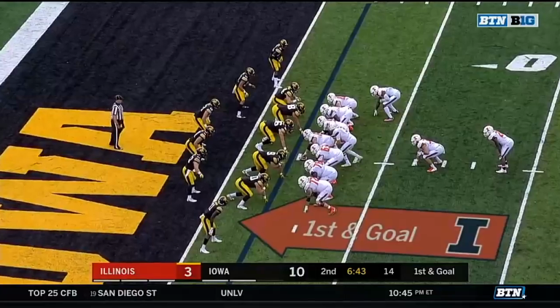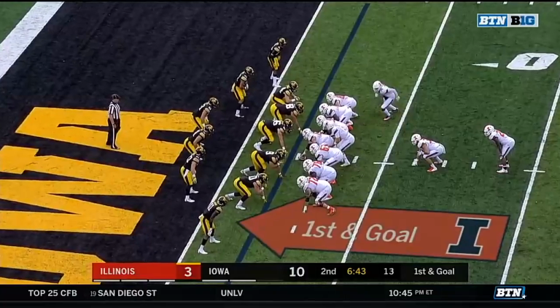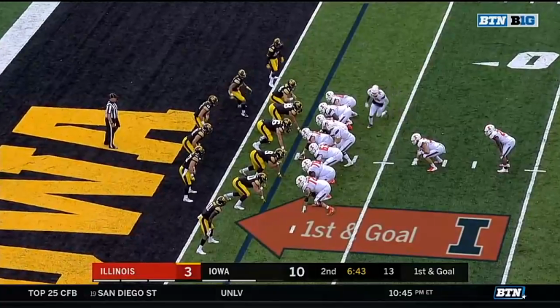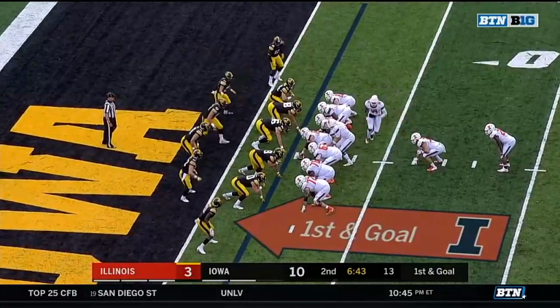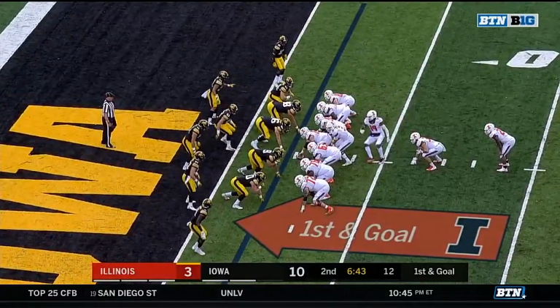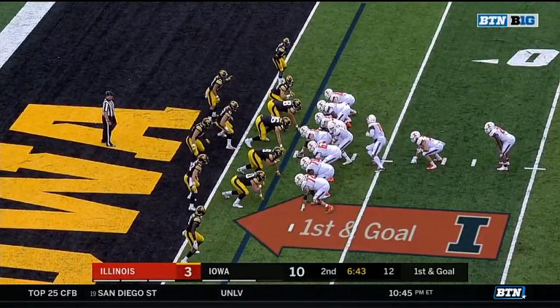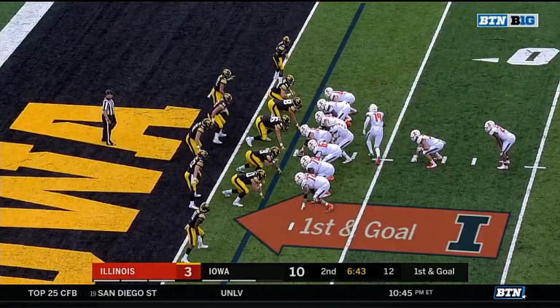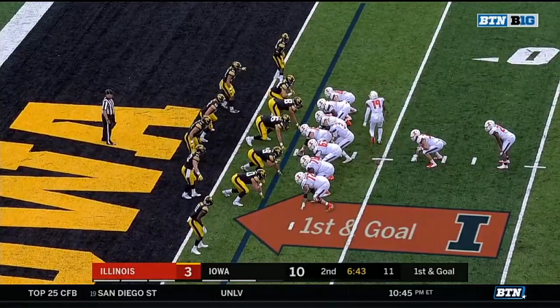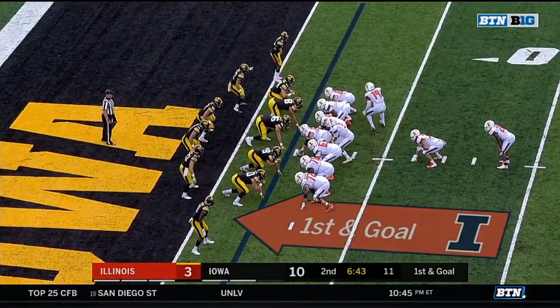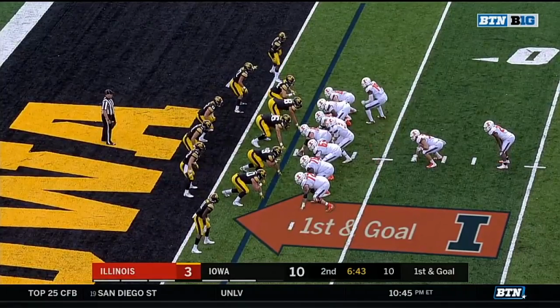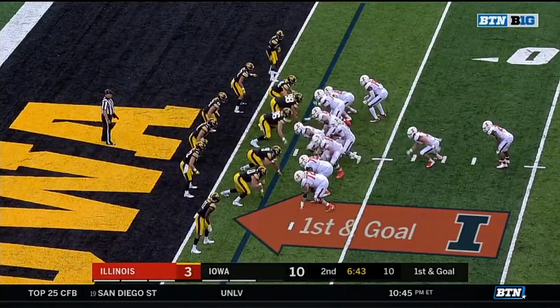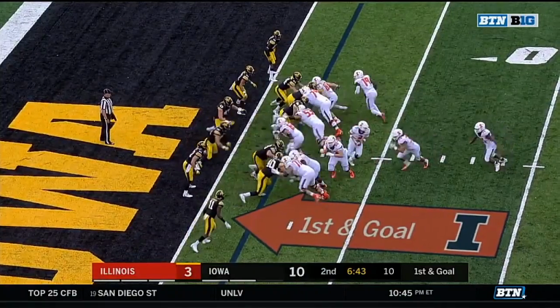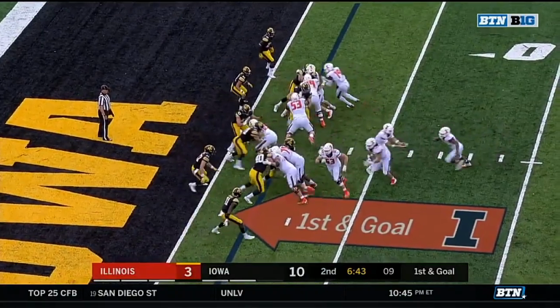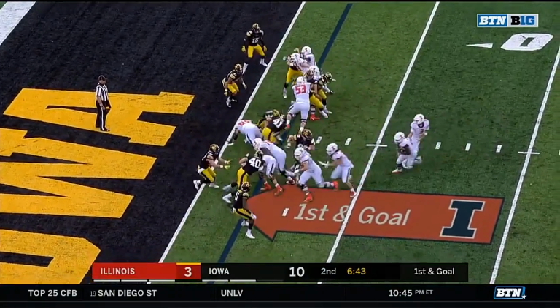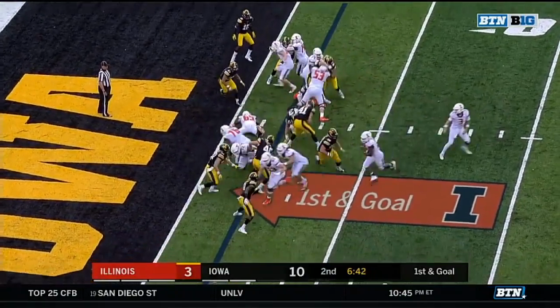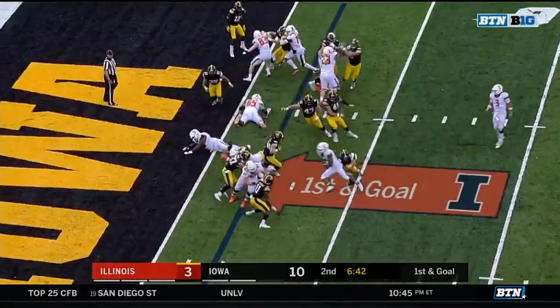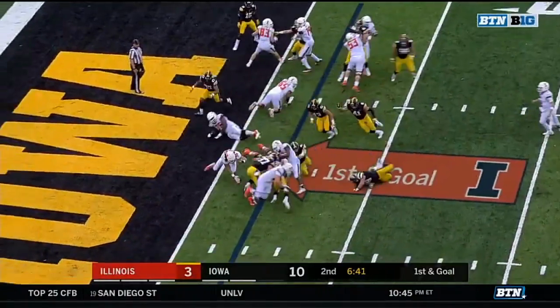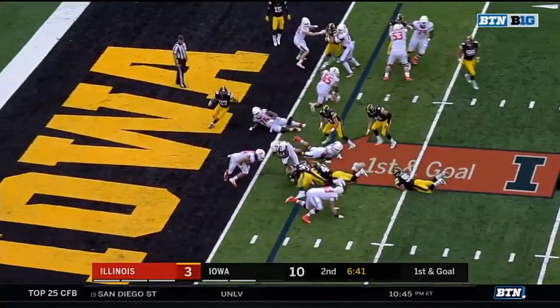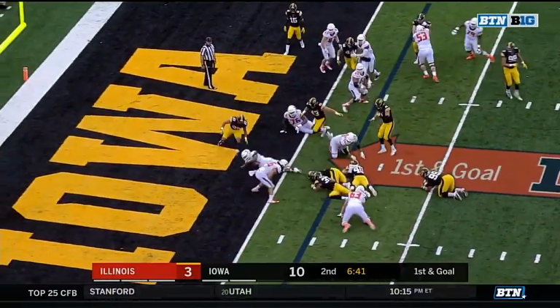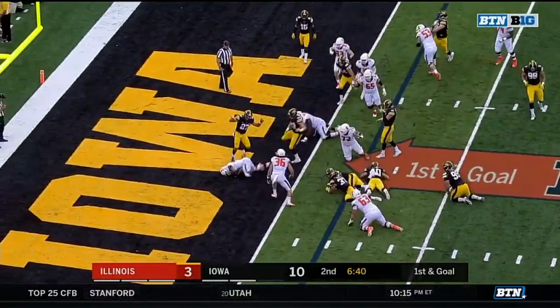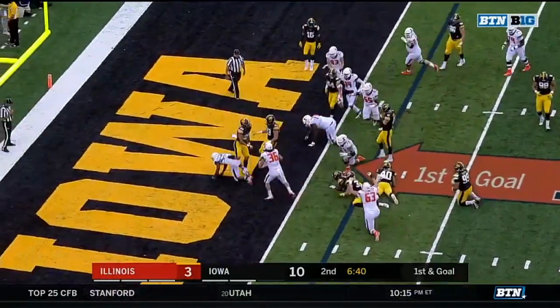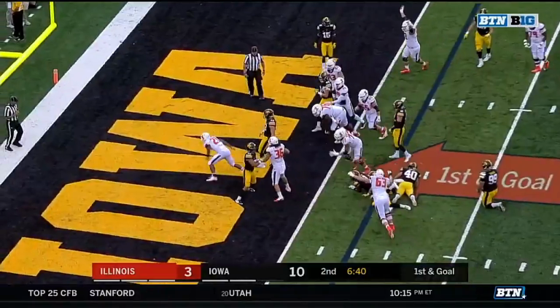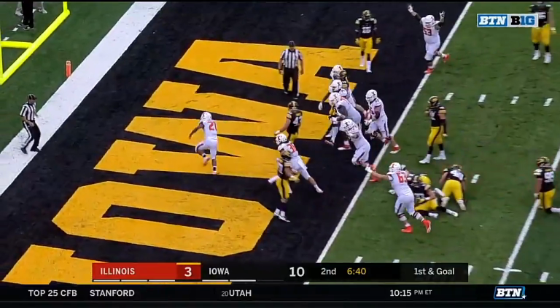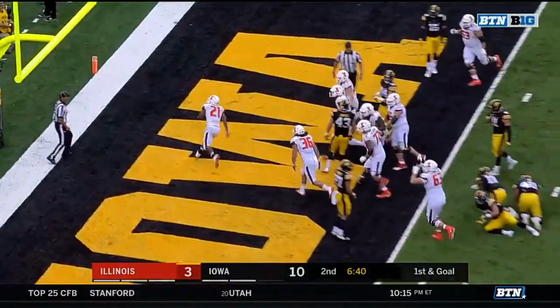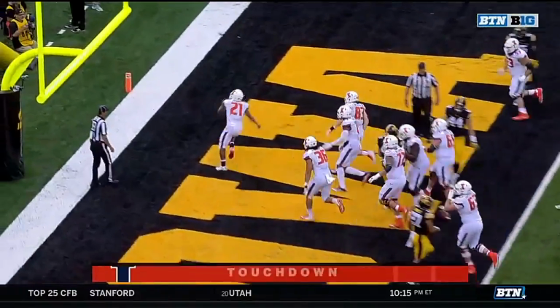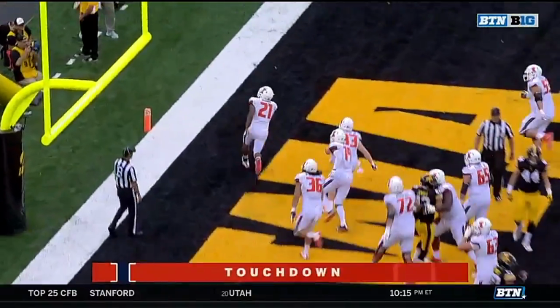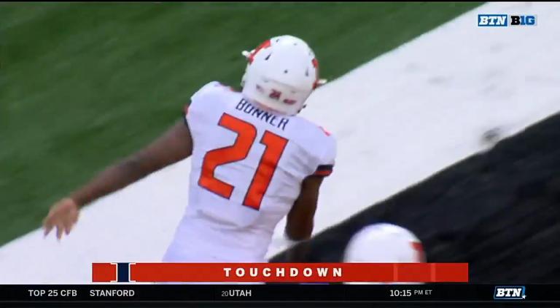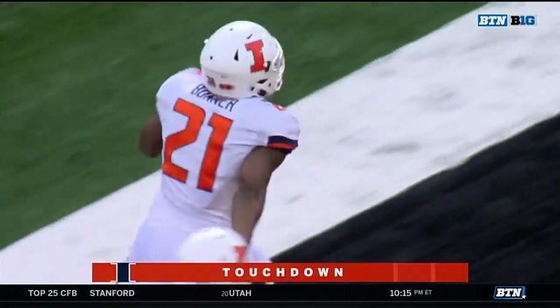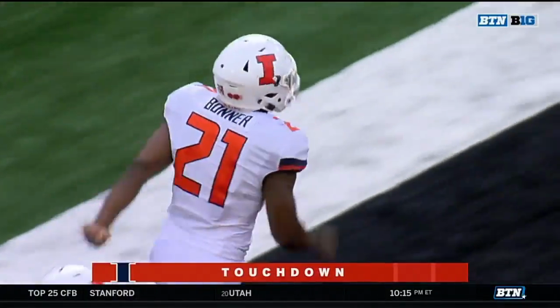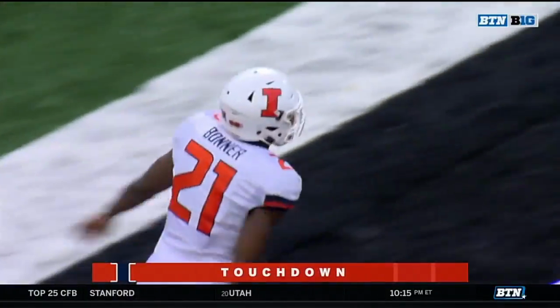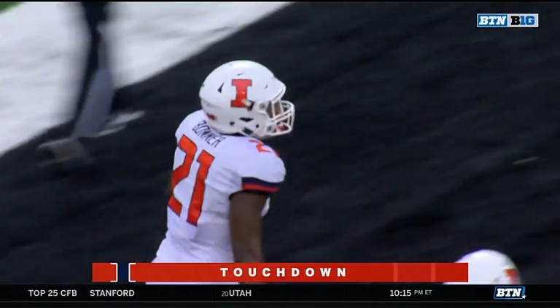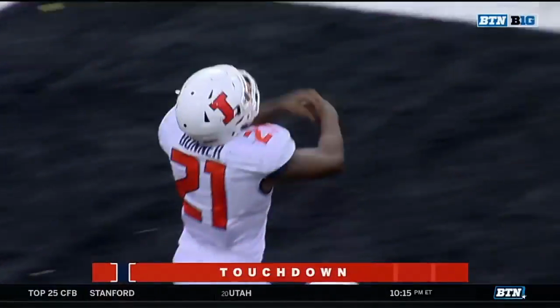First and goal from the right hash as the Illini try to even things up here in Iowa City. Rayvon Bonner takes it to the house.